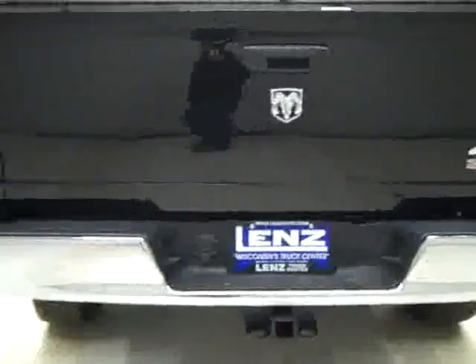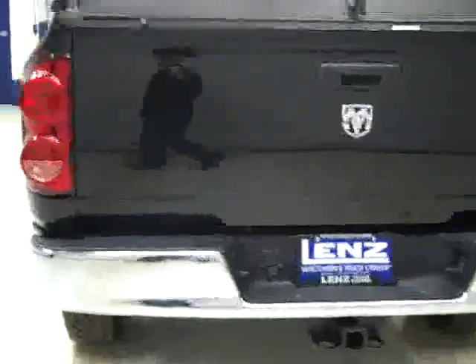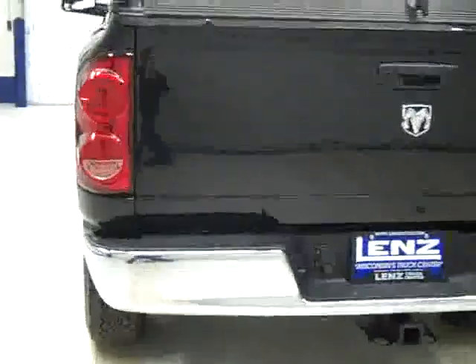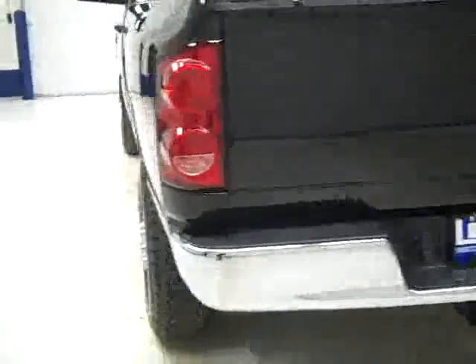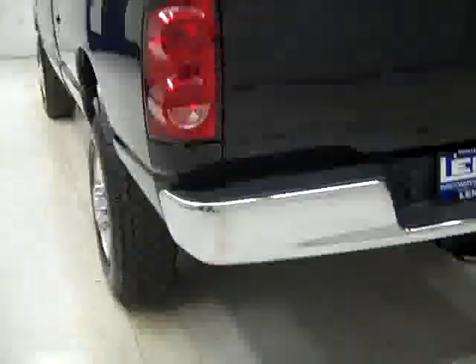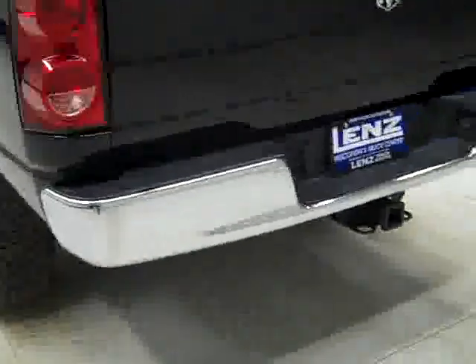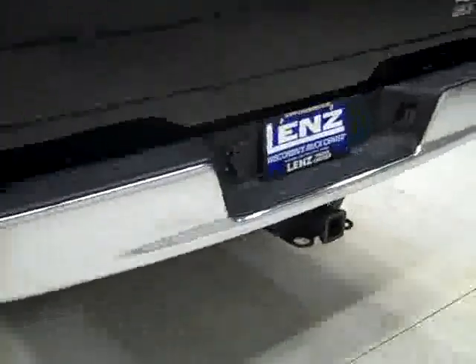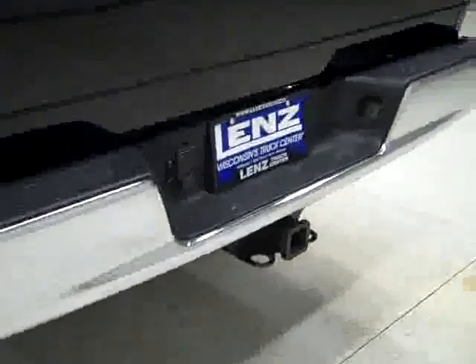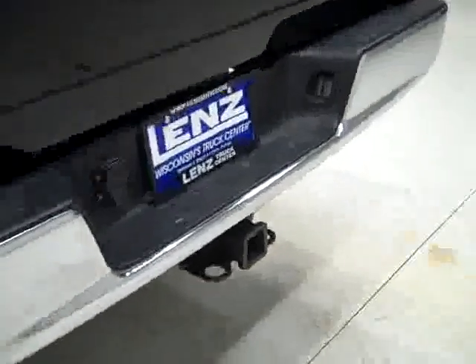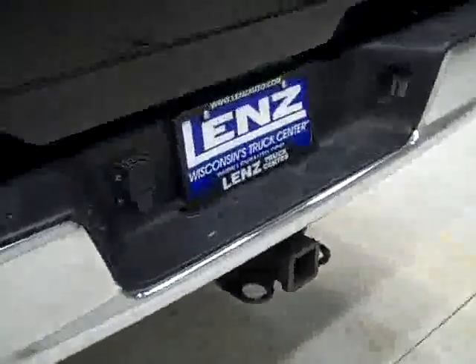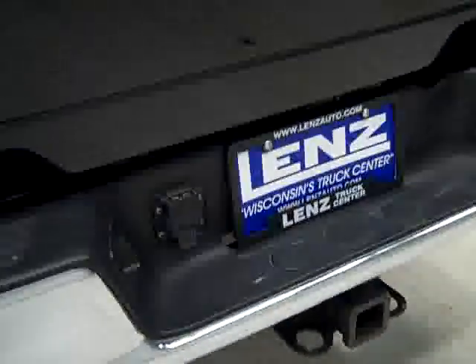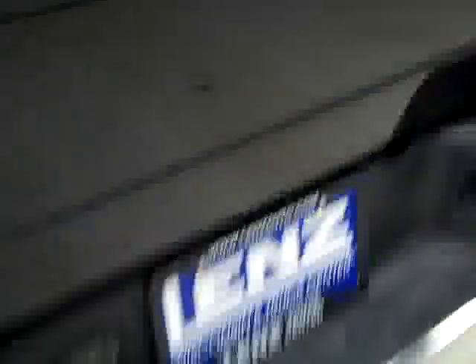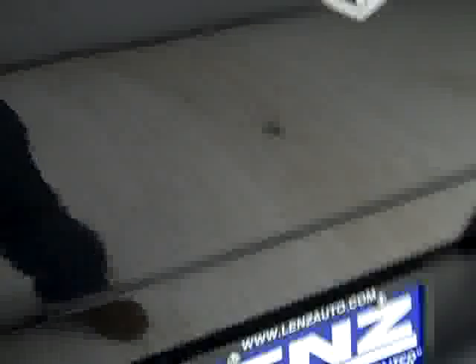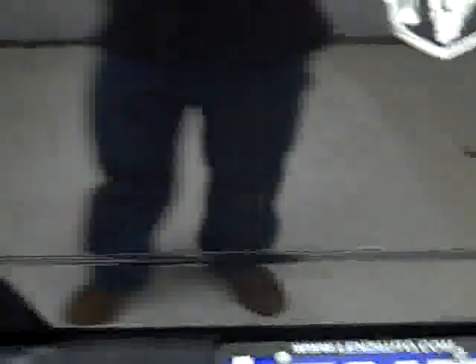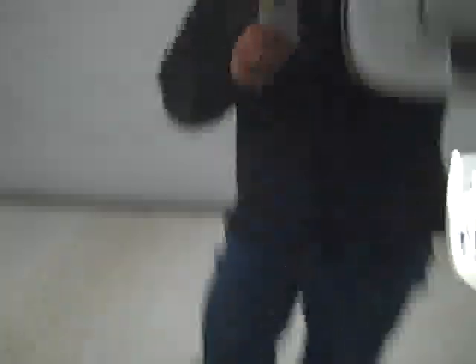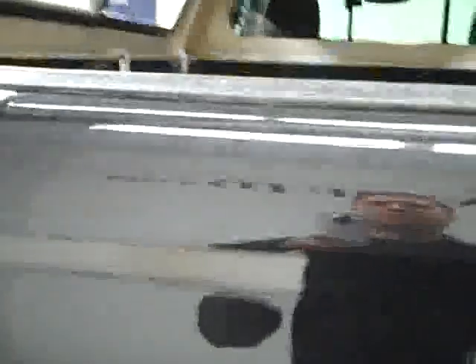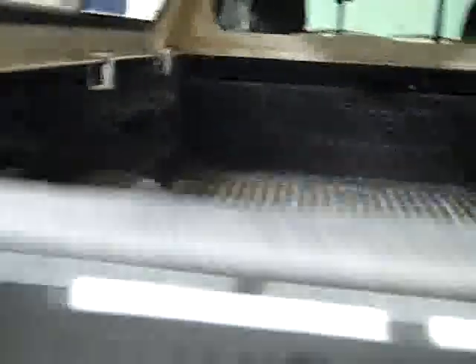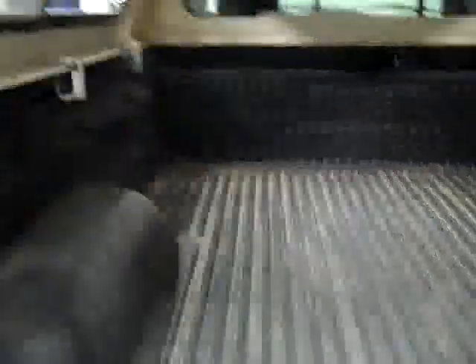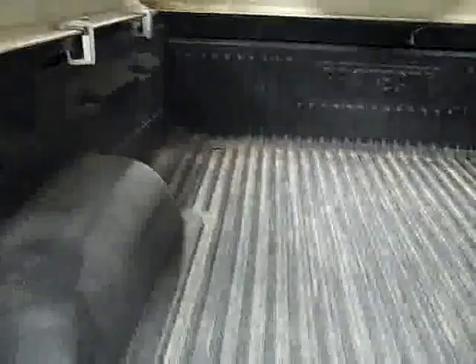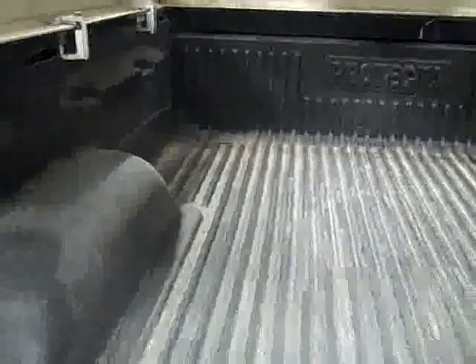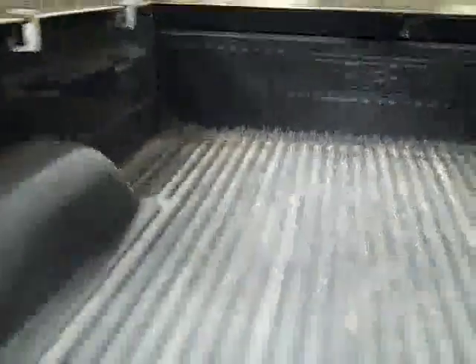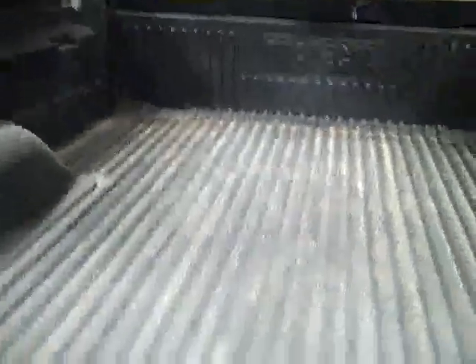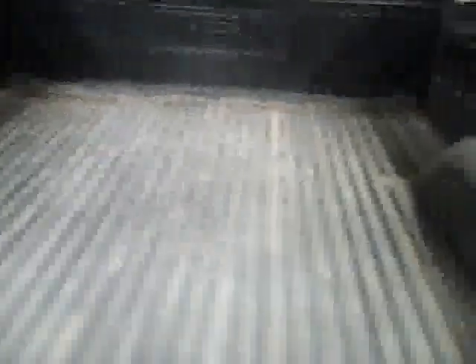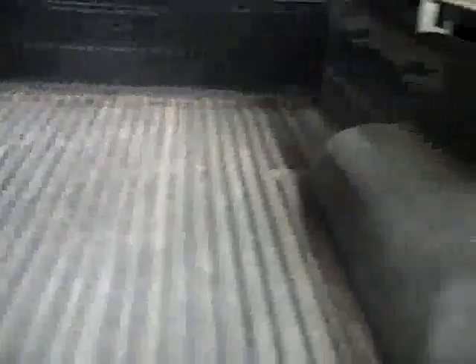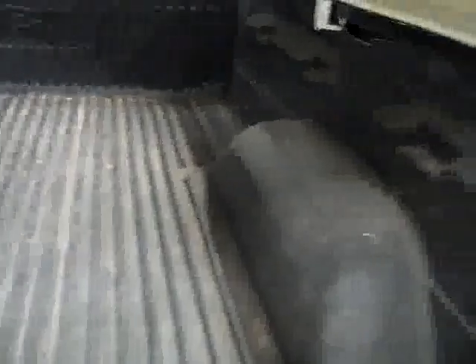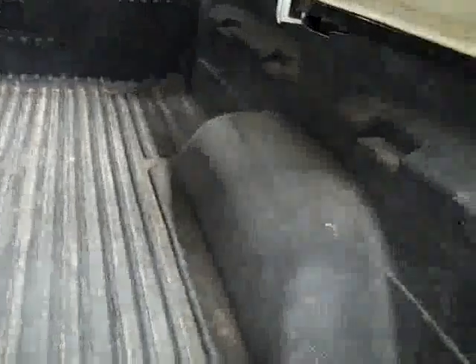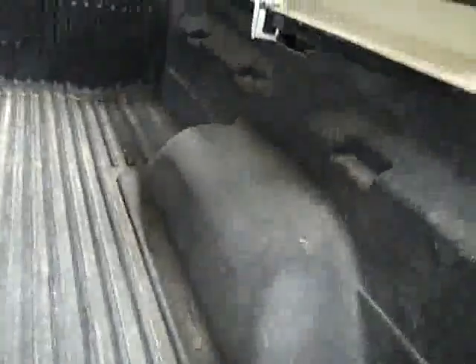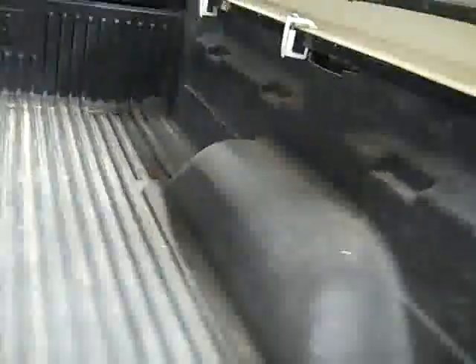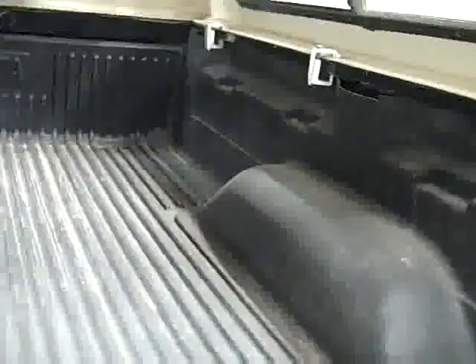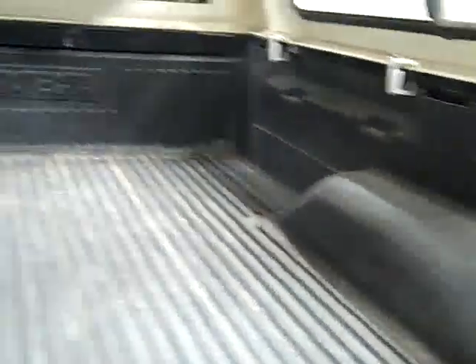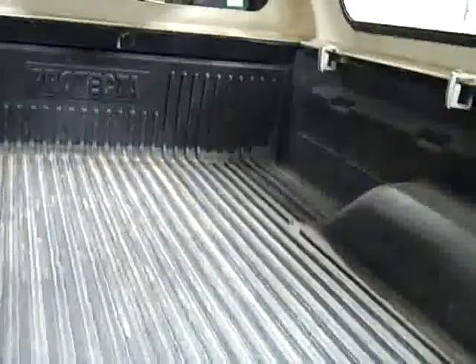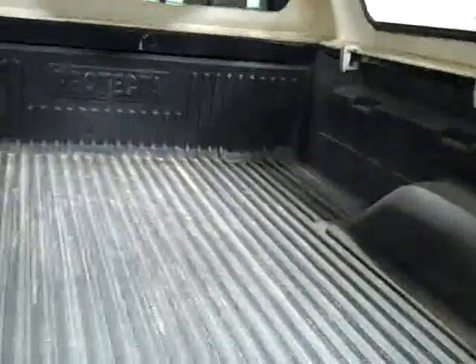Round back, the rear bumper and tailgate are in great shape. There's a hitch, transmission cooler, and wiring as part of the towing package. You can open up the cap to reveal the bed, which is in good shape, and they've got the drop-in bed liner.